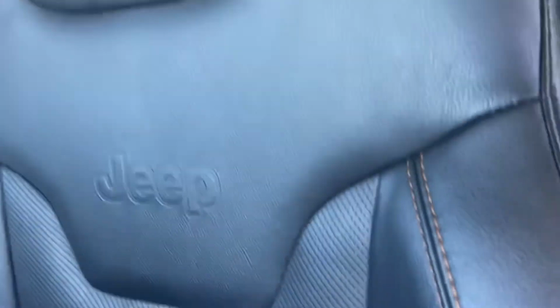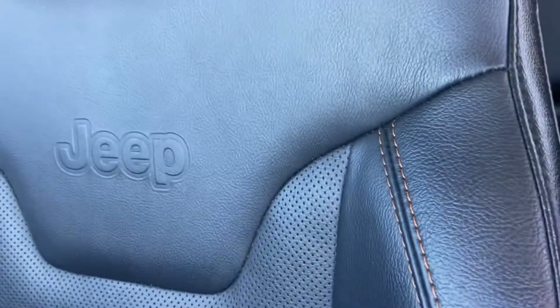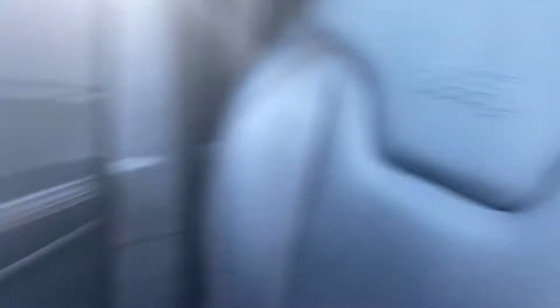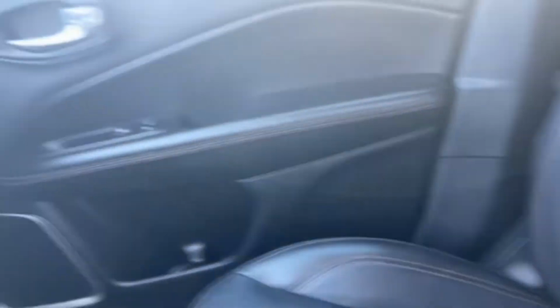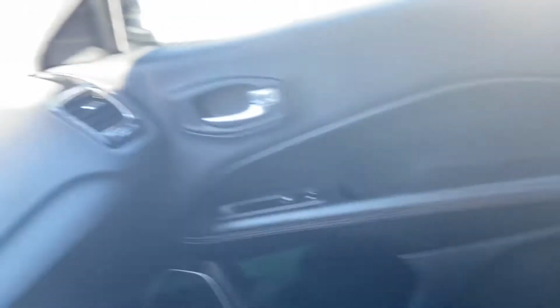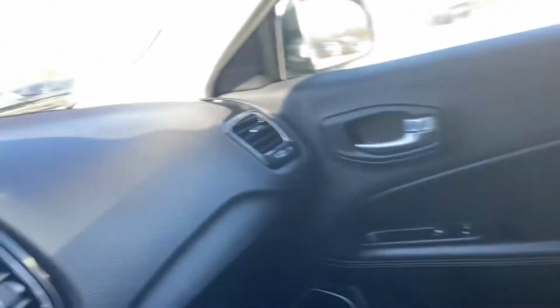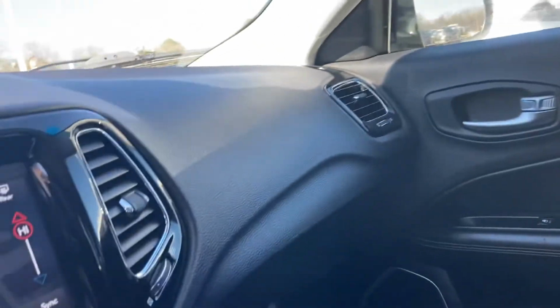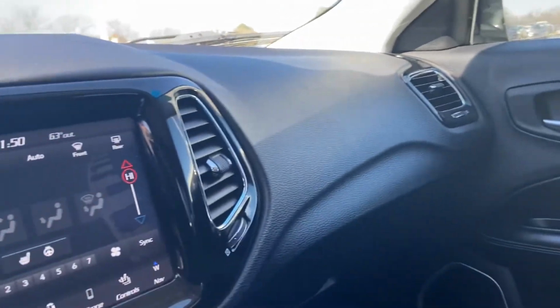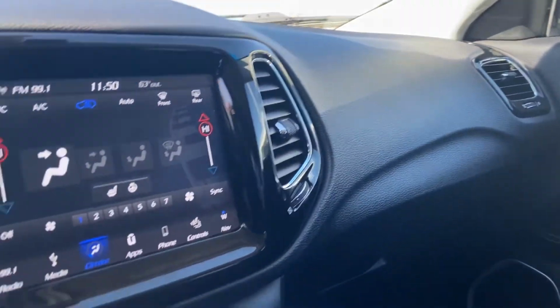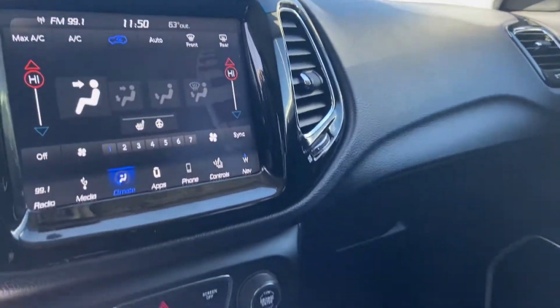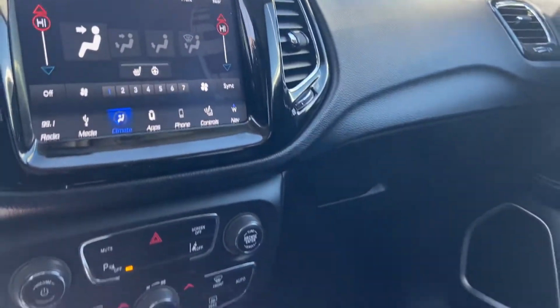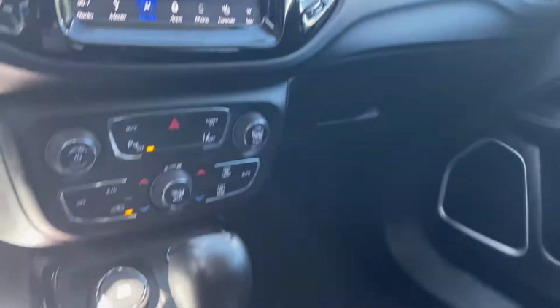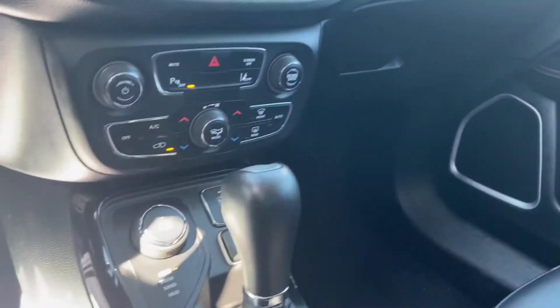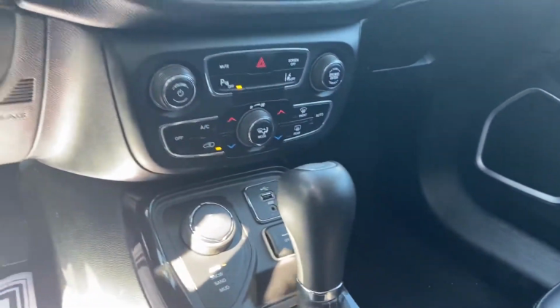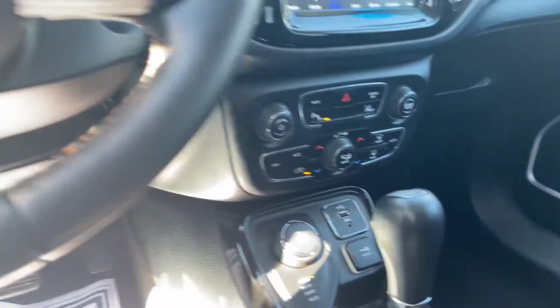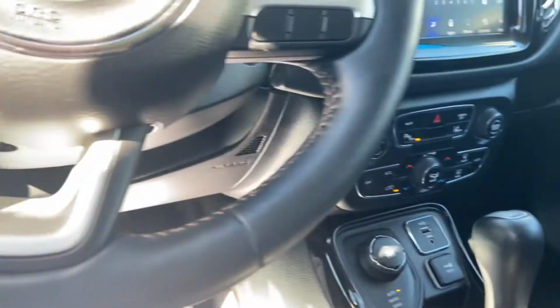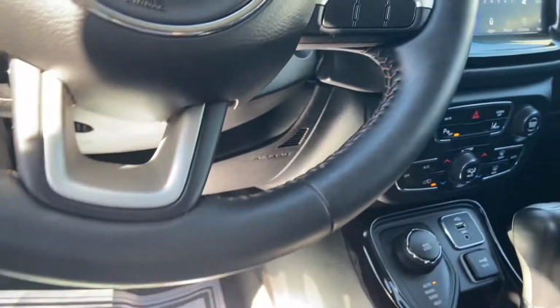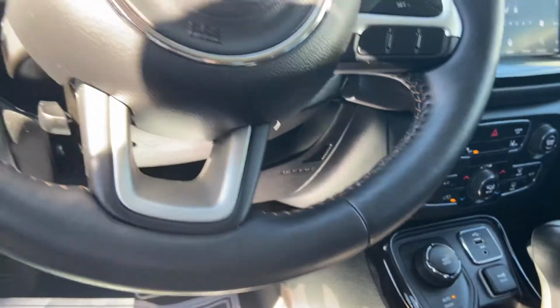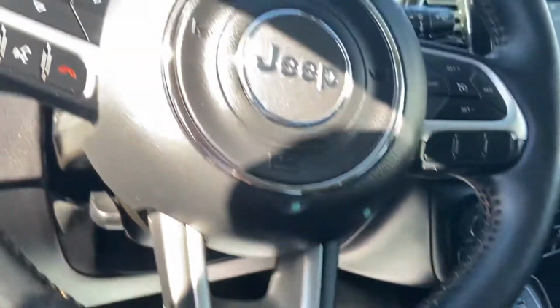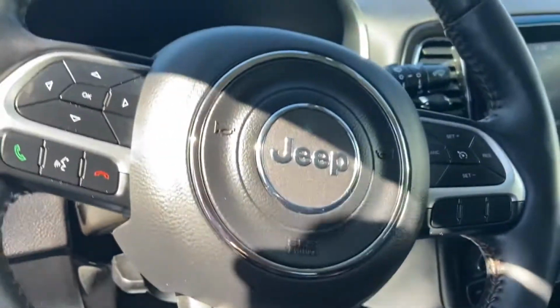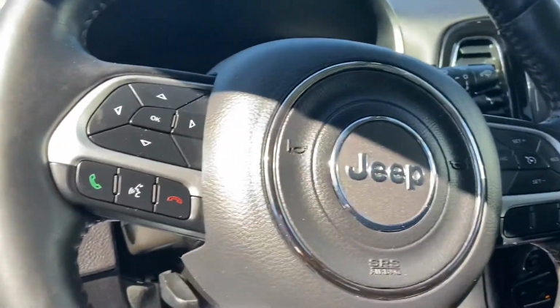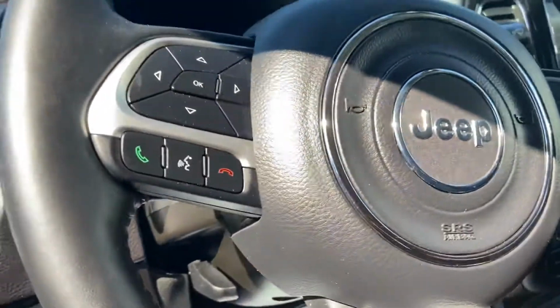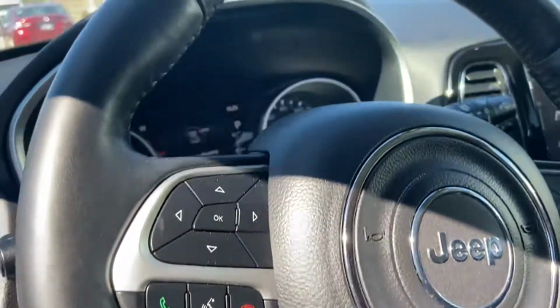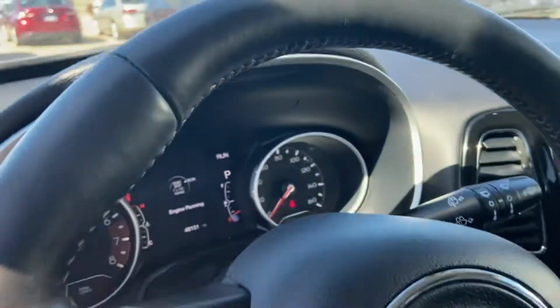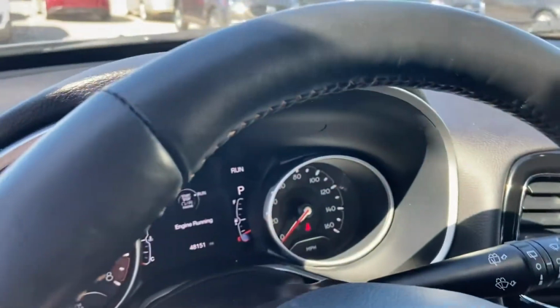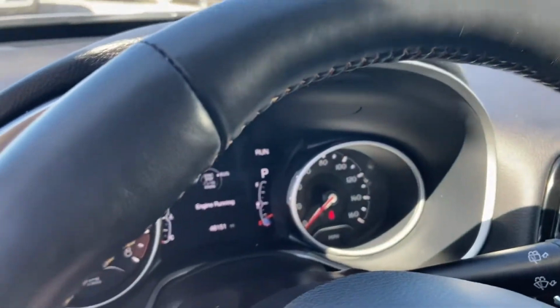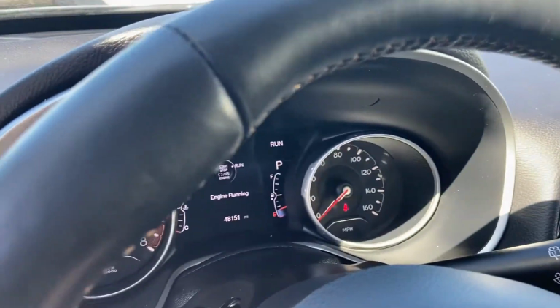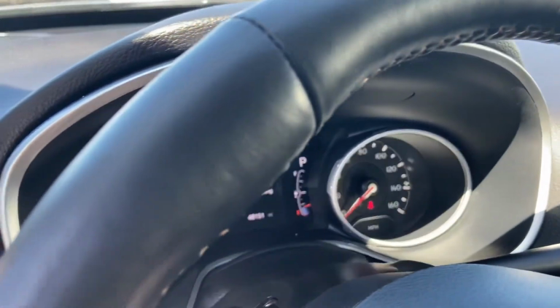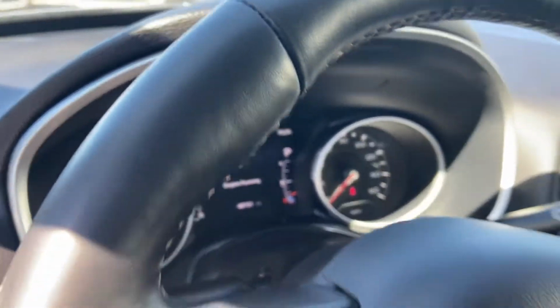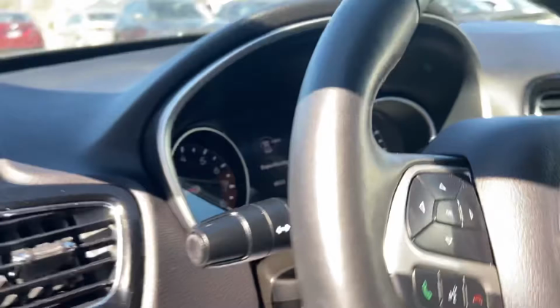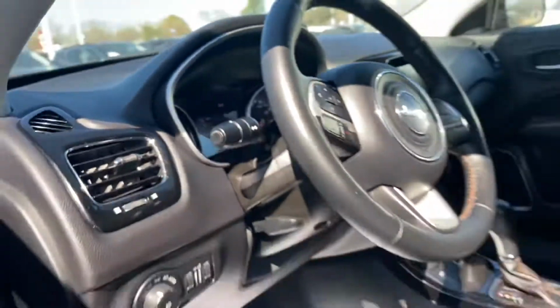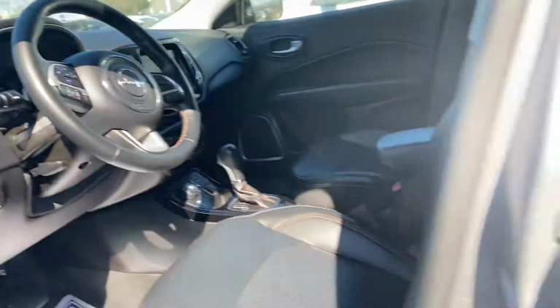Nice Jeep interior here. You do have navigation, heated seats, heated steering wheel, four-wheel drive, and Bluetooth. It's only got 48,151 miles on it.